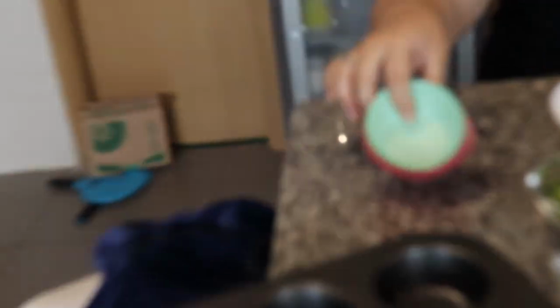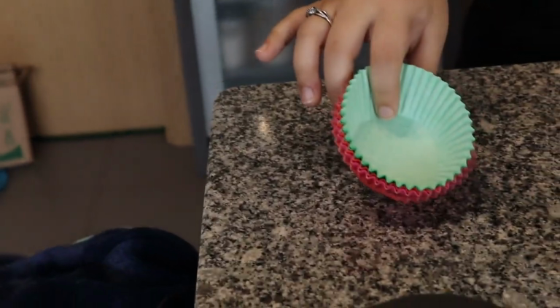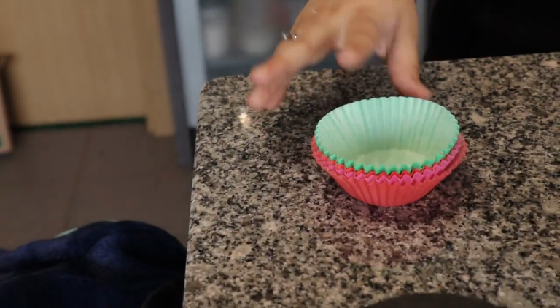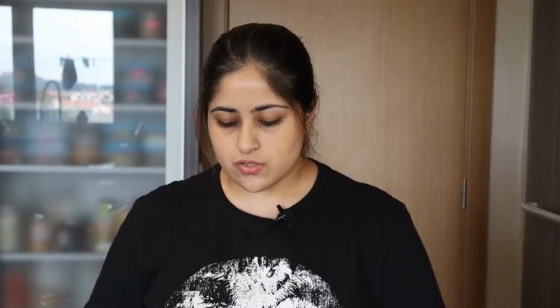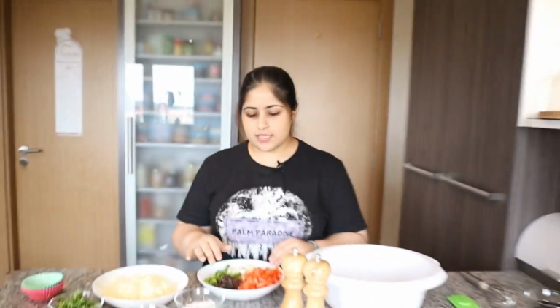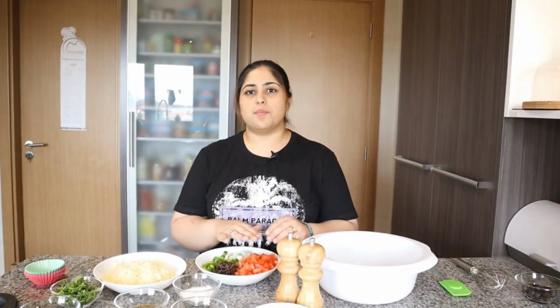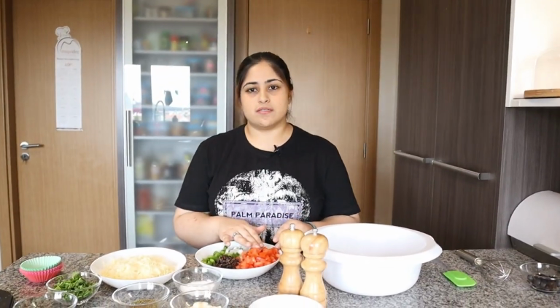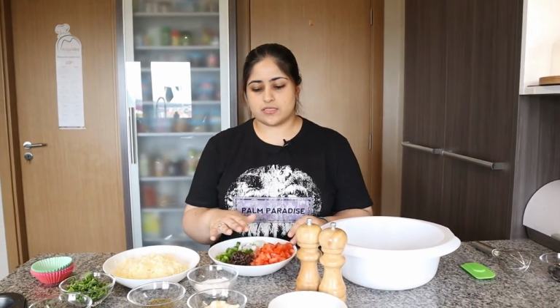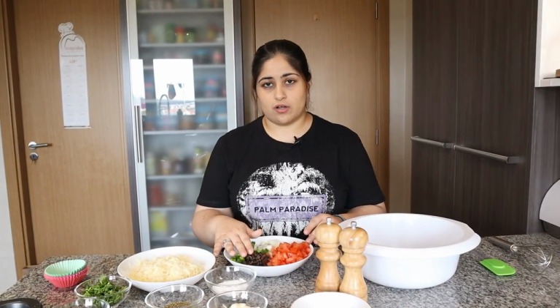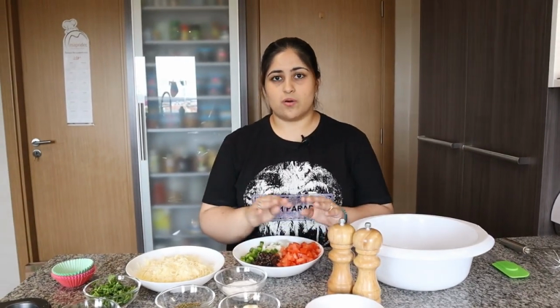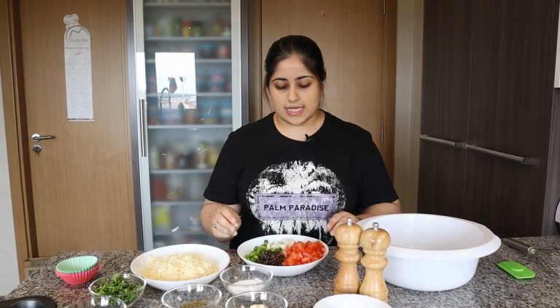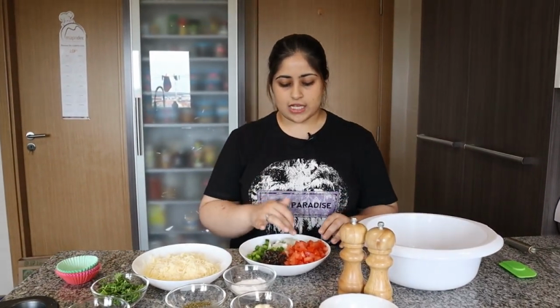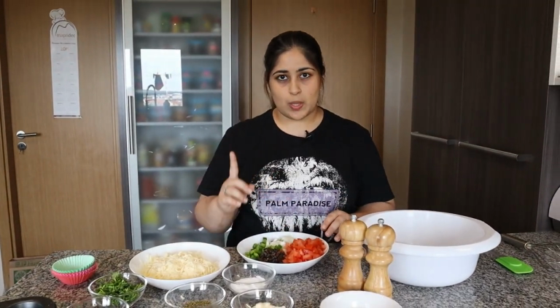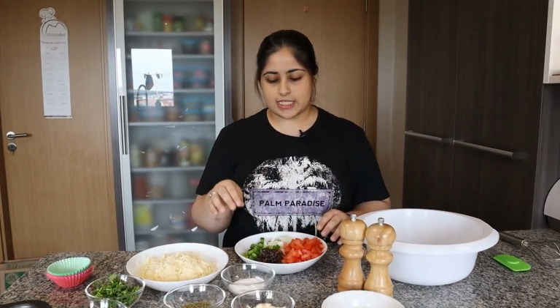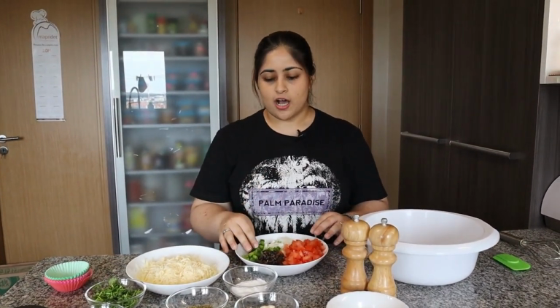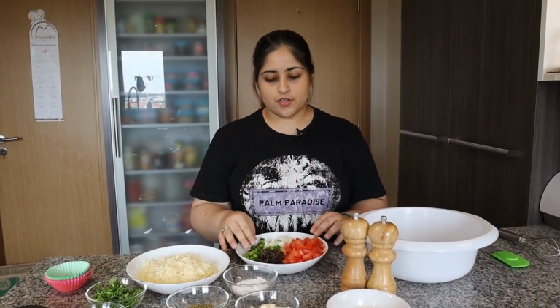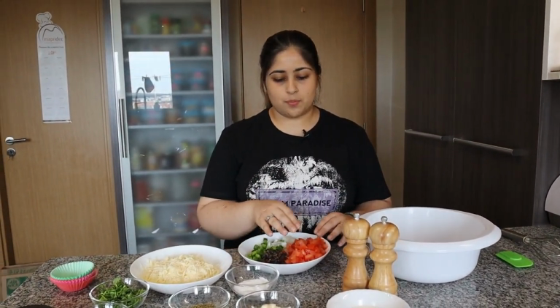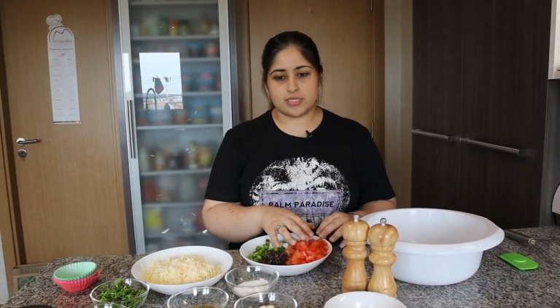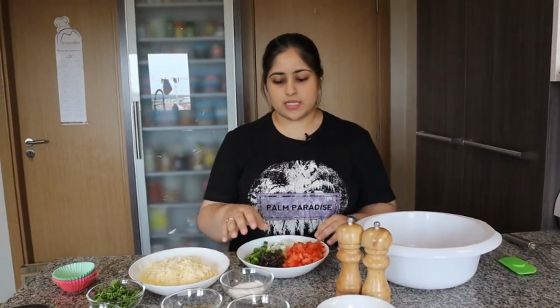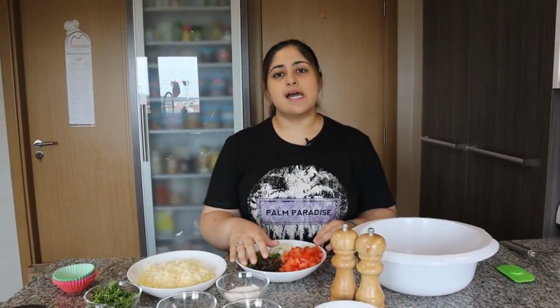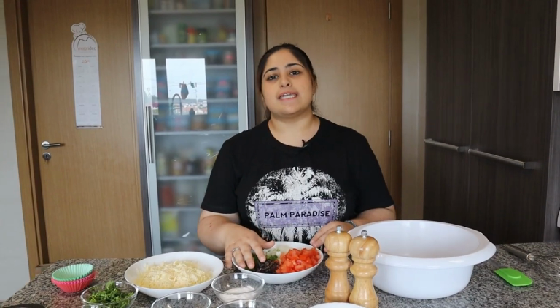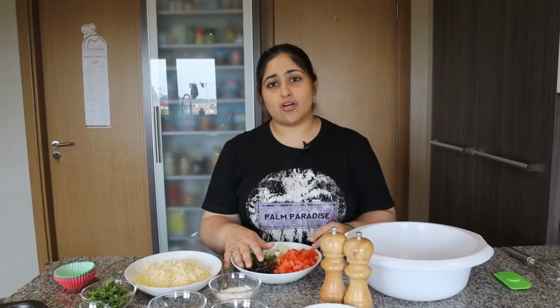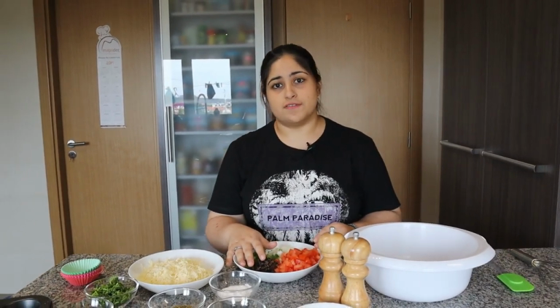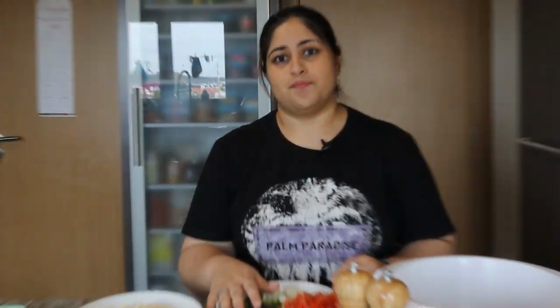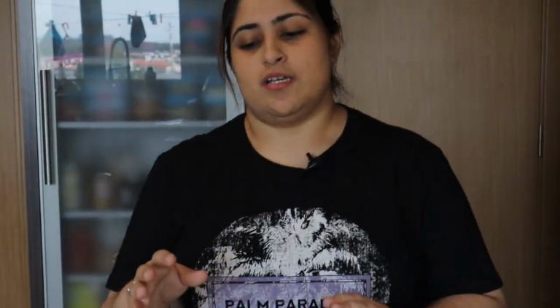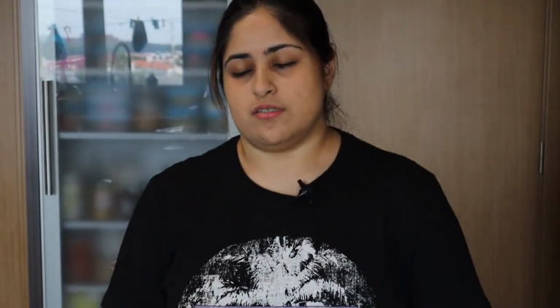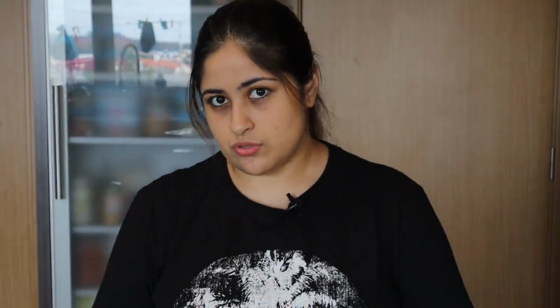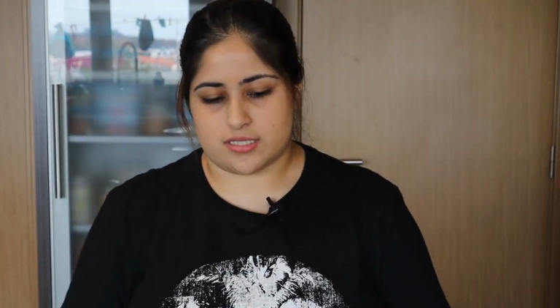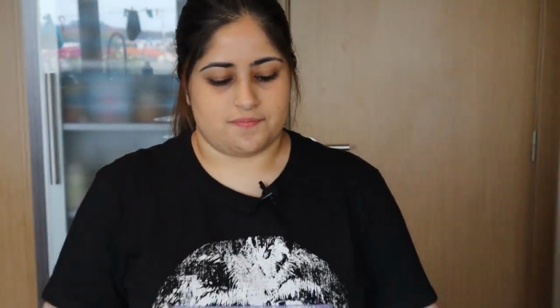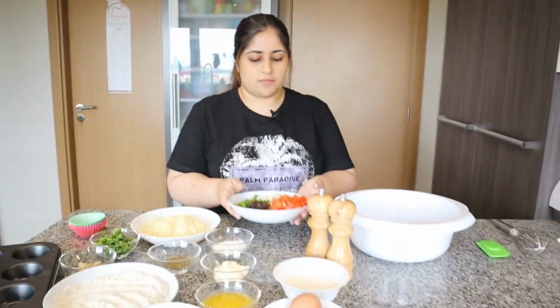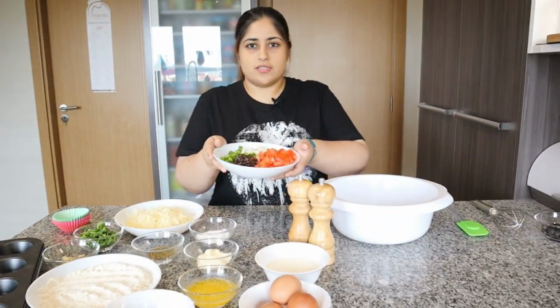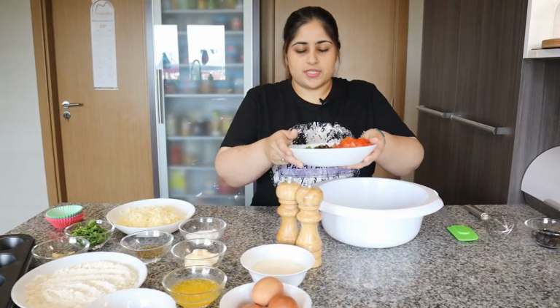The onion, pepper, tomatoes, and olives are all to taste. I used one onion, half a green pepper, one tomato, and eight olives. So it's all to taste. I'm going to put this in the bowl first.